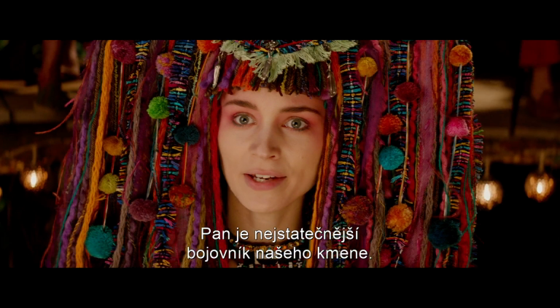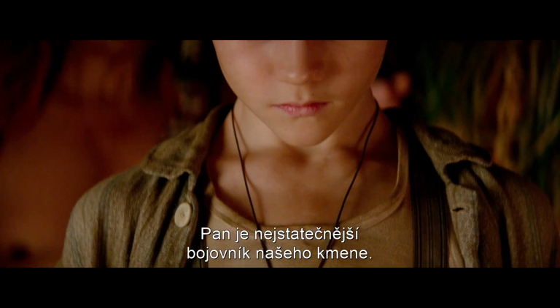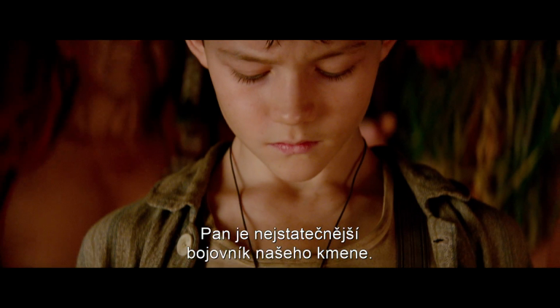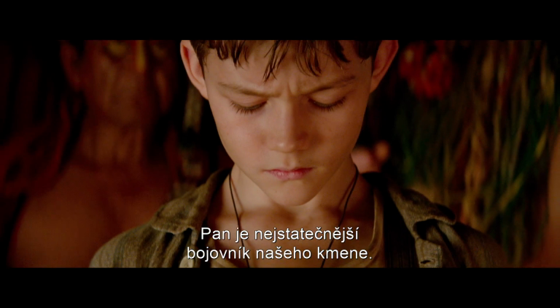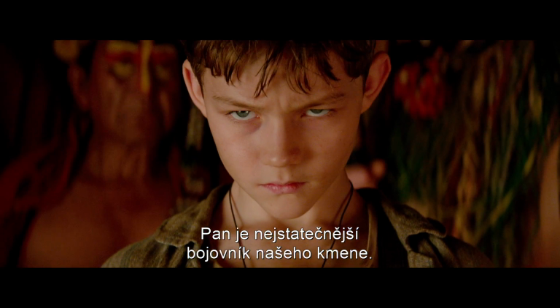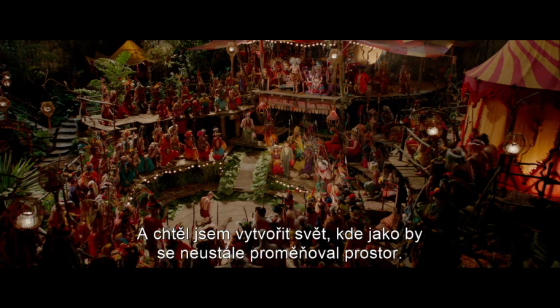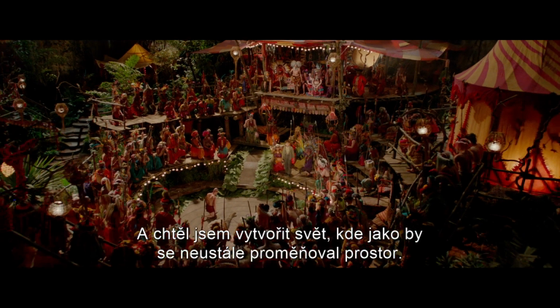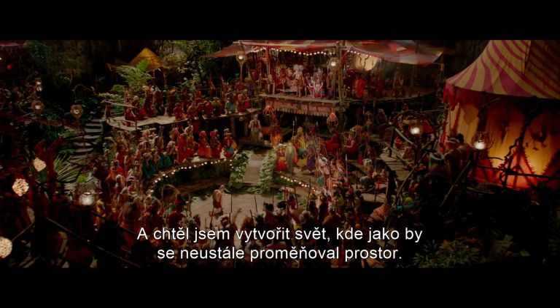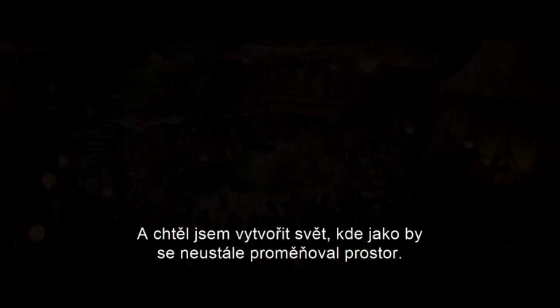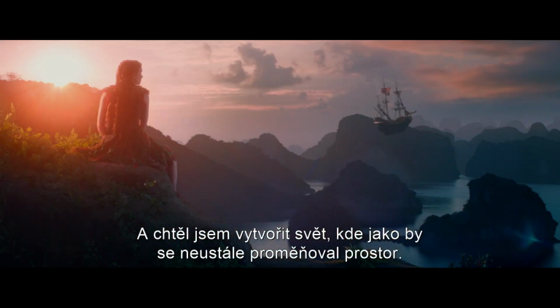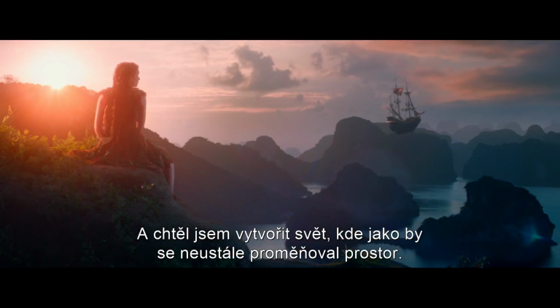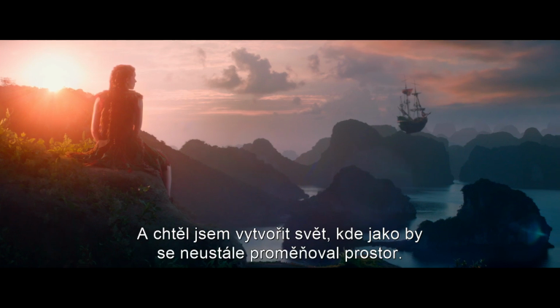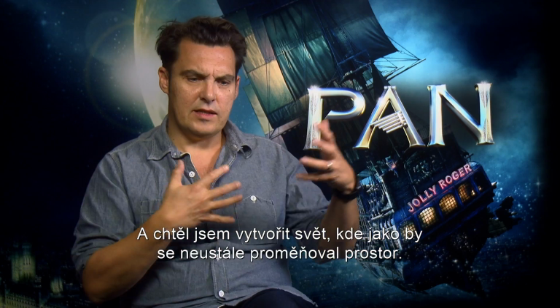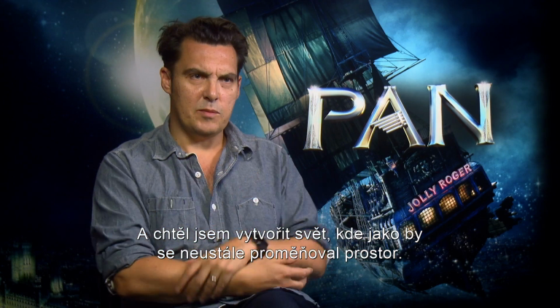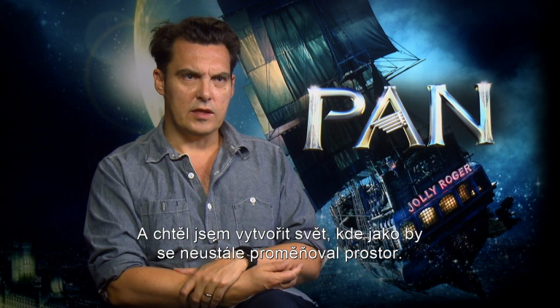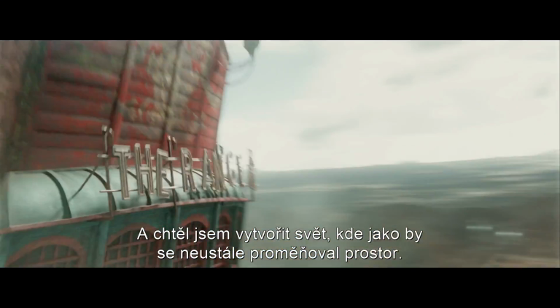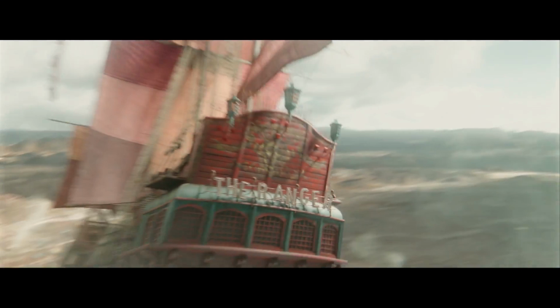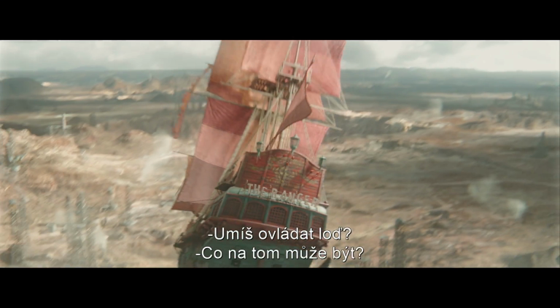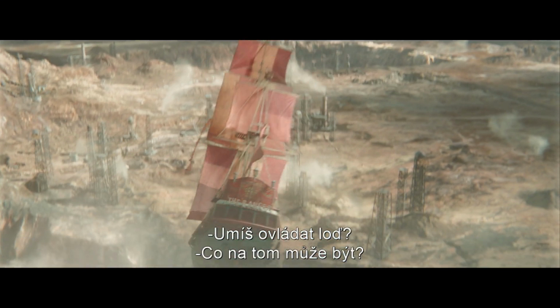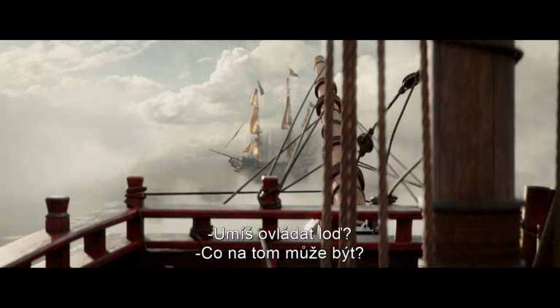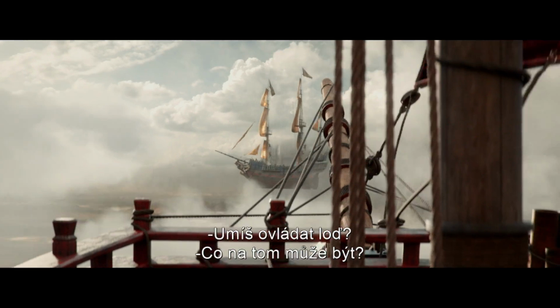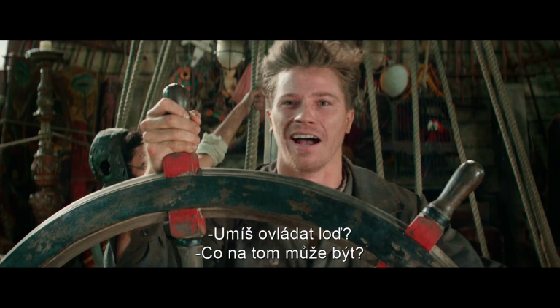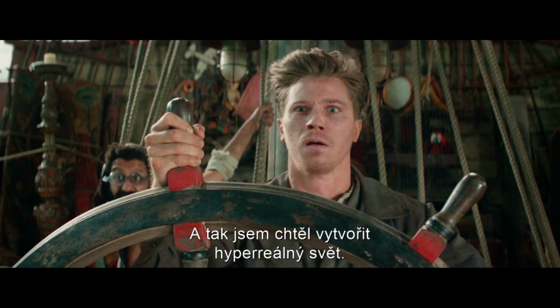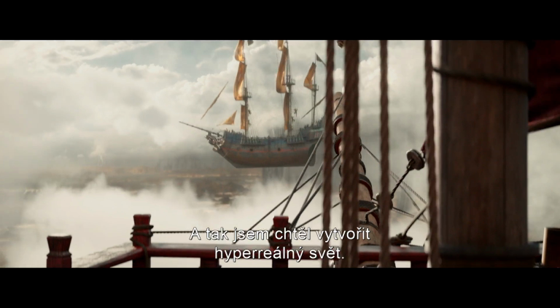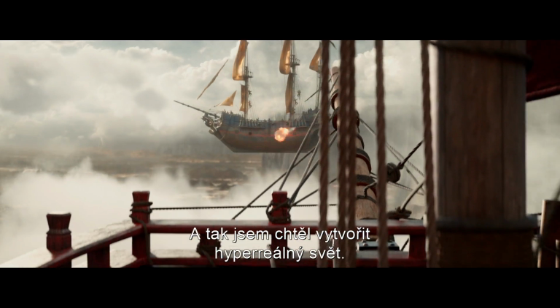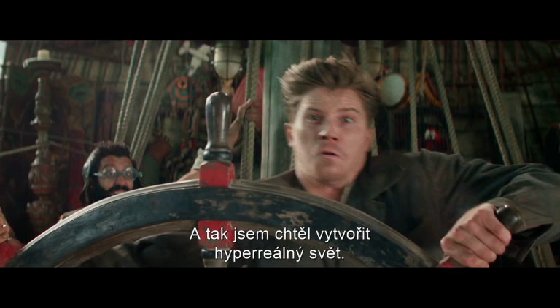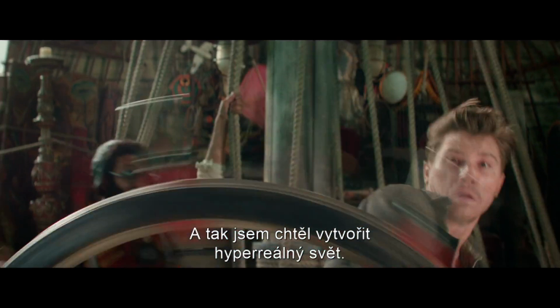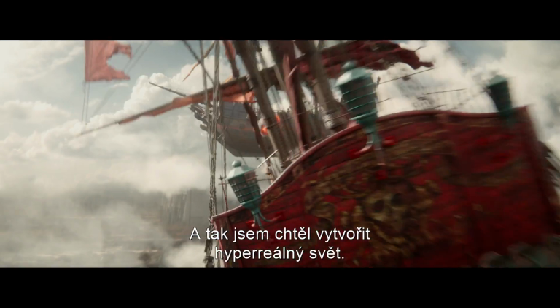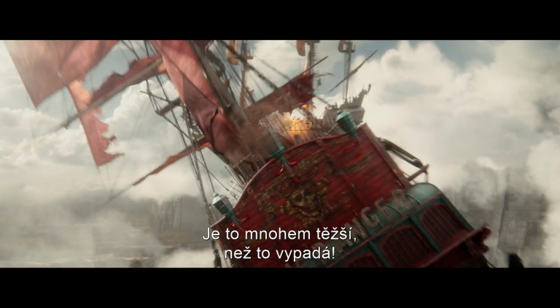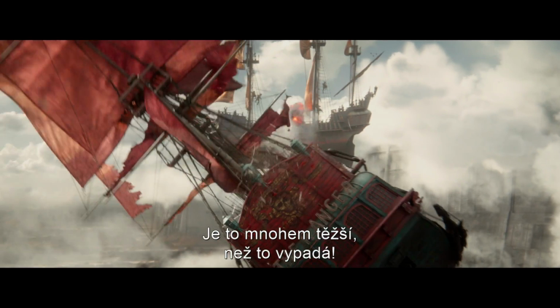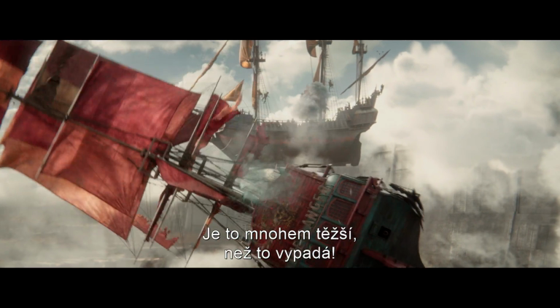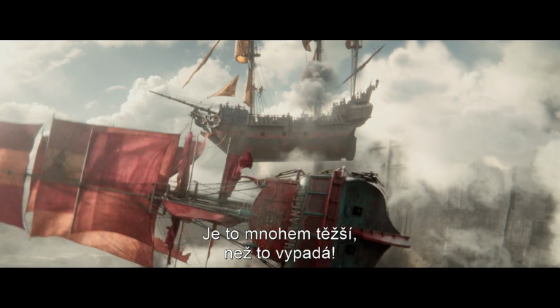The Pan is our tribe's bravest warrior. And I wanted to create a world where space seemed to be constantly shifting. Do you know how to walk a ship? How hard can it be? So I wanted to create a hyper-real world. It's been a lot harder than it looks!